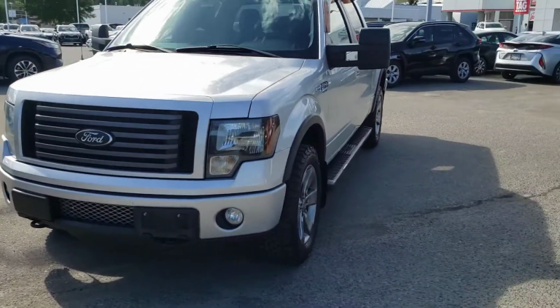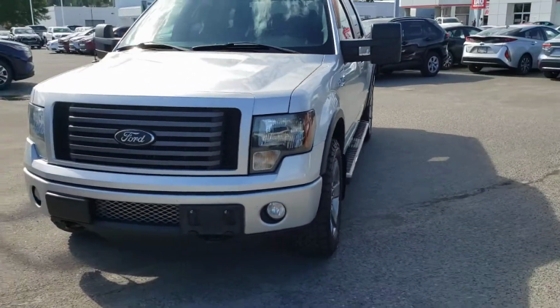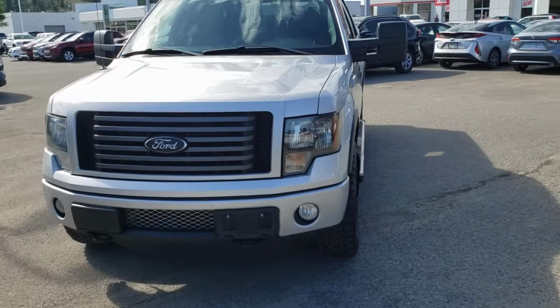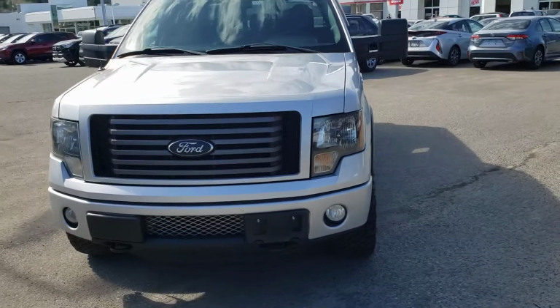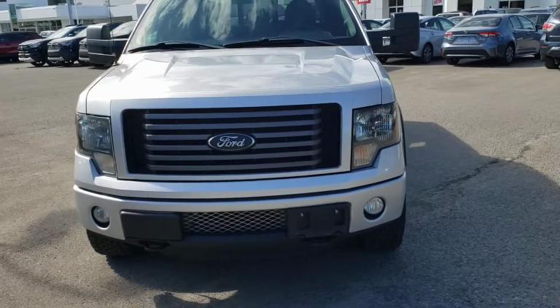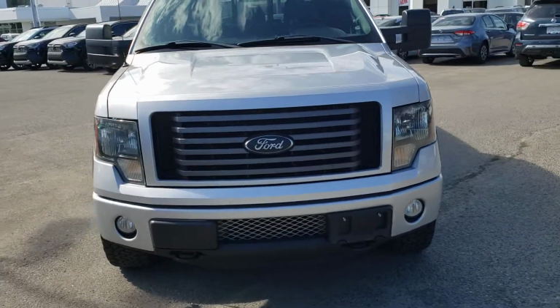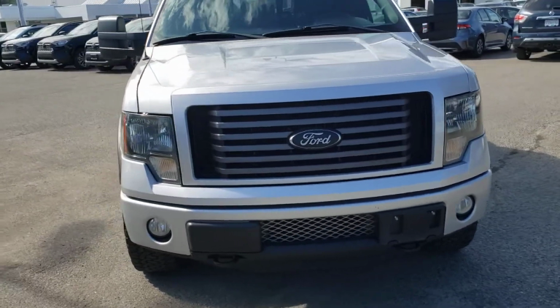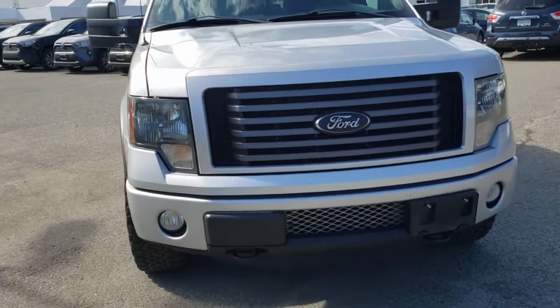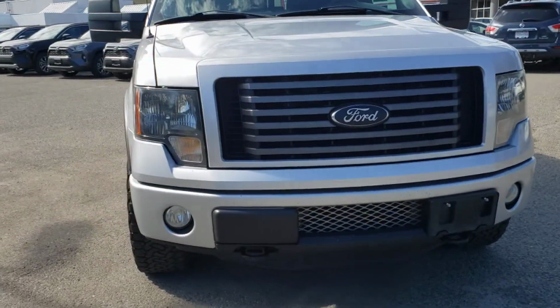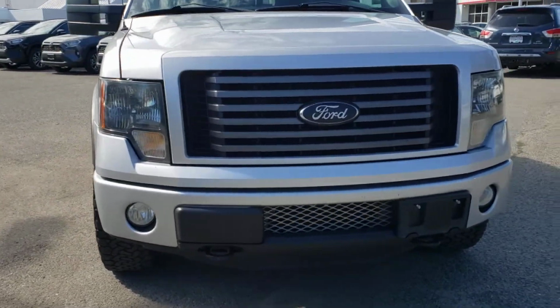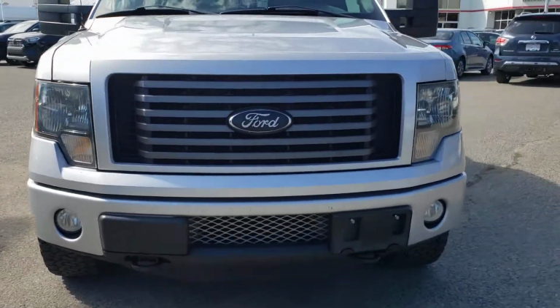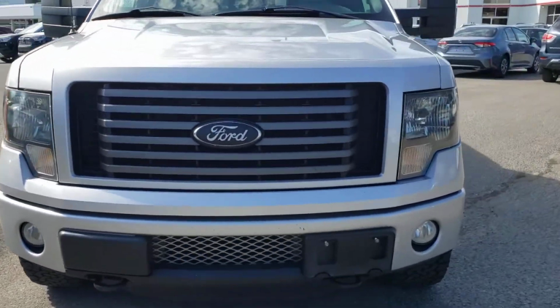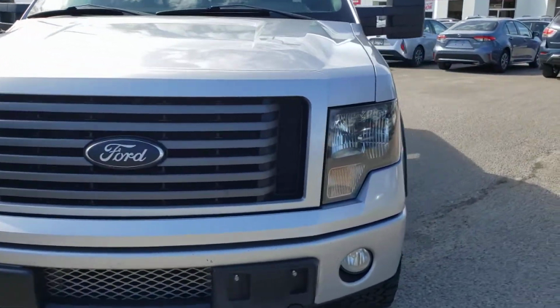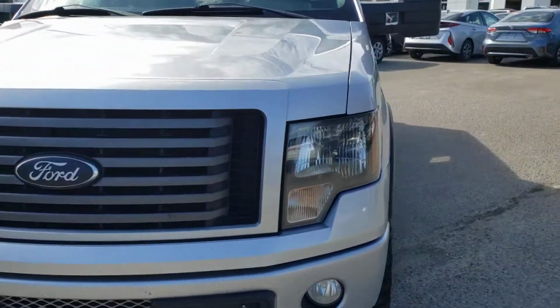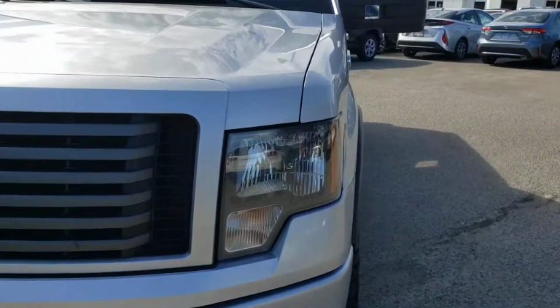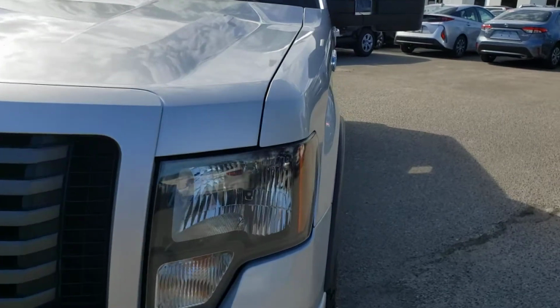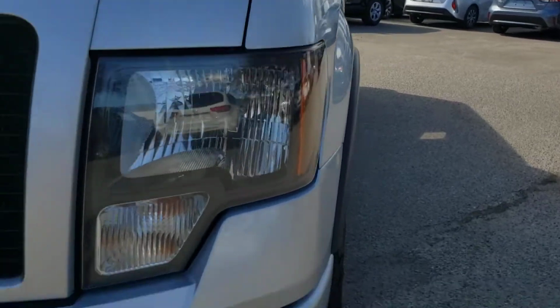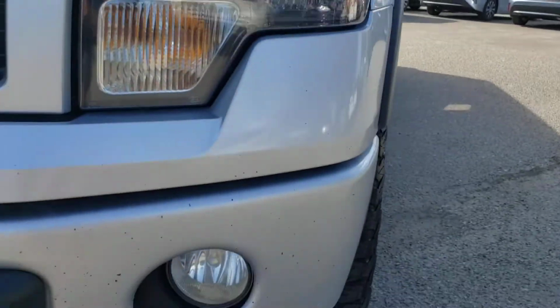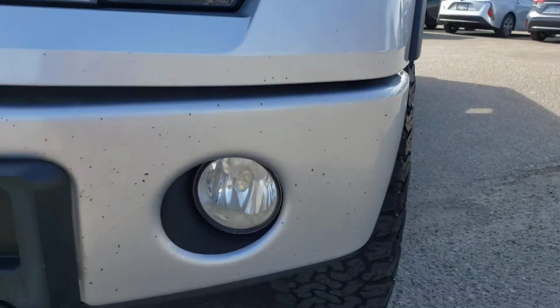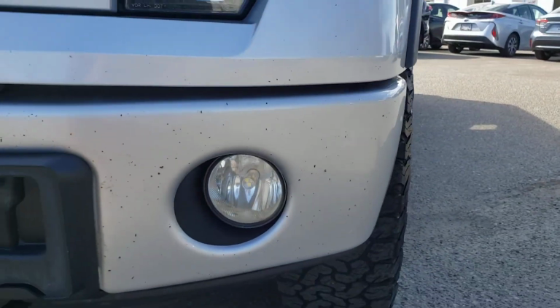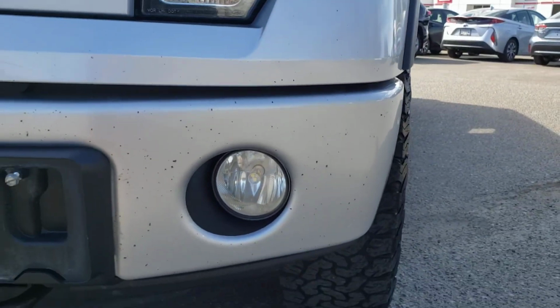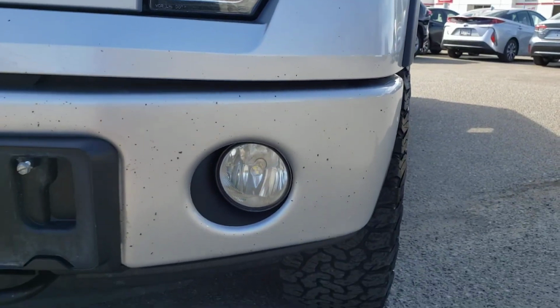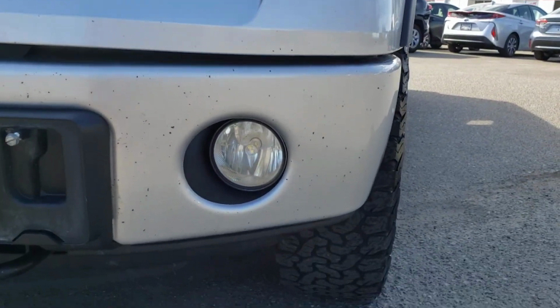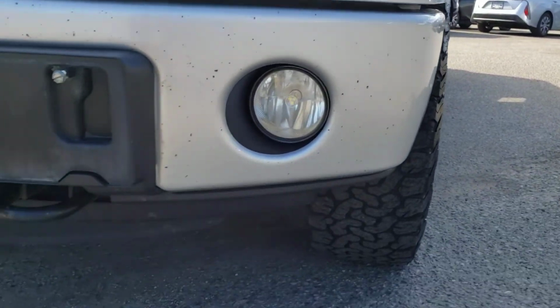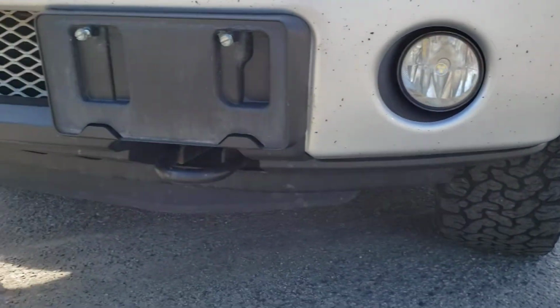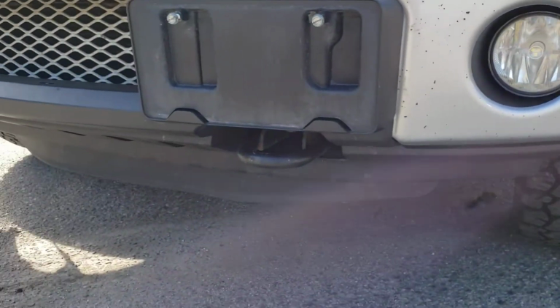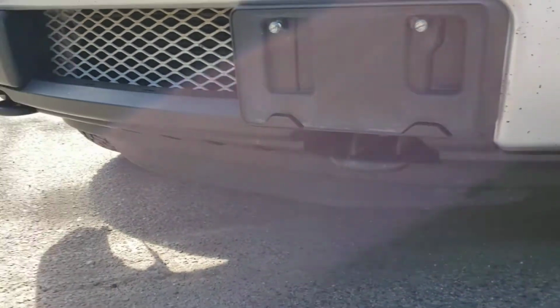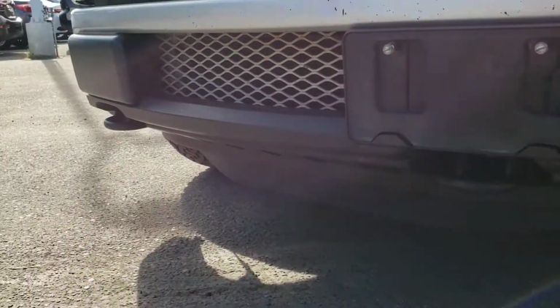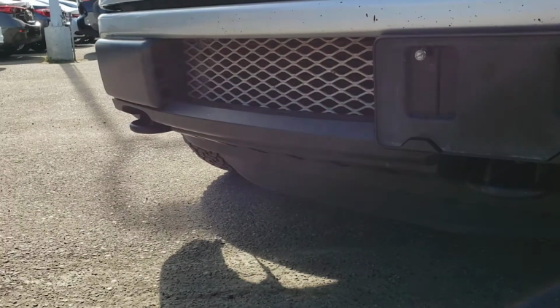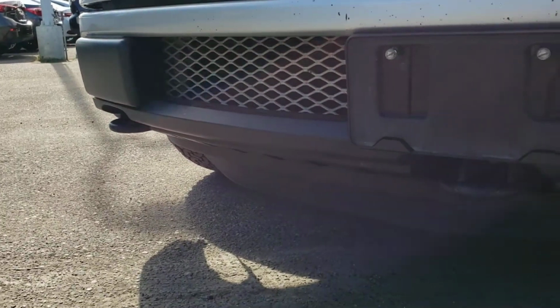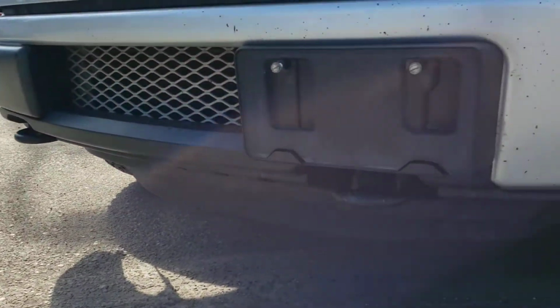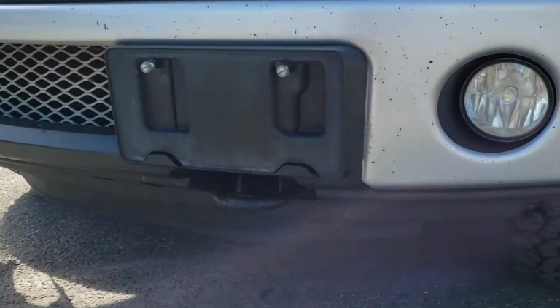Starting up front with some of the notable exterior features, you've got that nice boxy front end here and the great-looking headlamps. Just below here you've also got the fog lamps for some additional style and utility, and underneath there you do have the front recovery hooks as well.